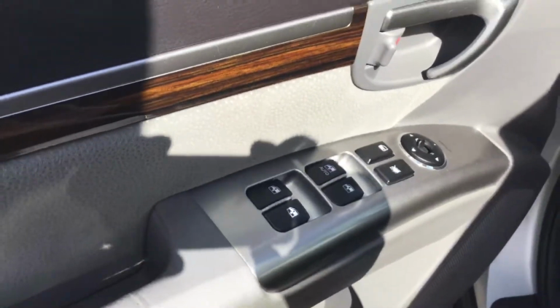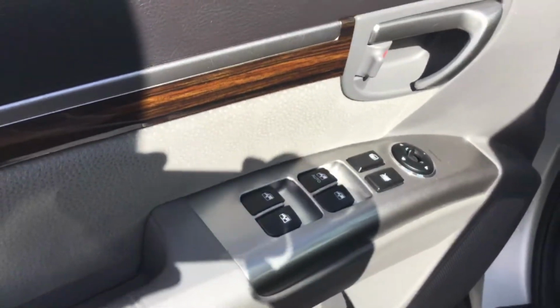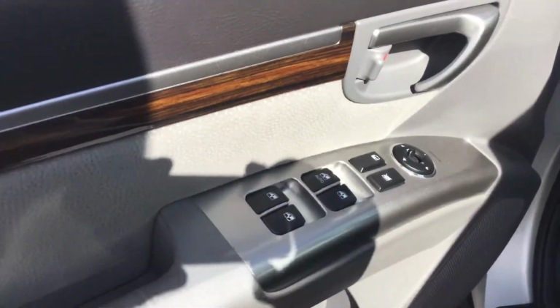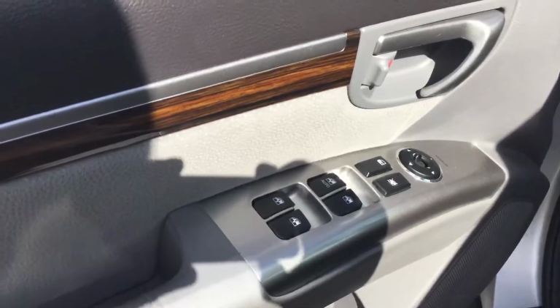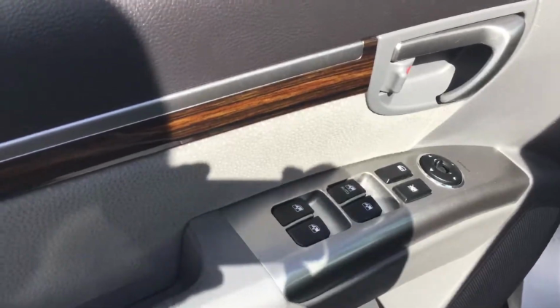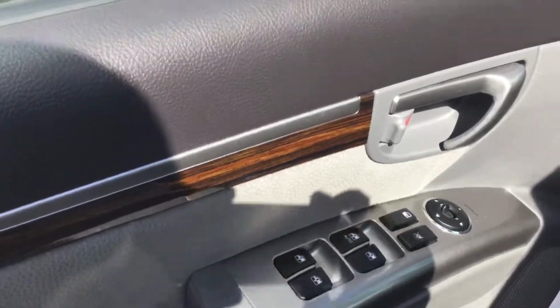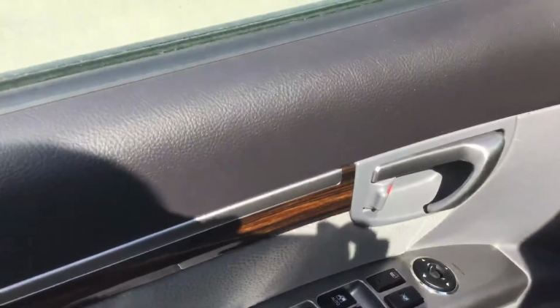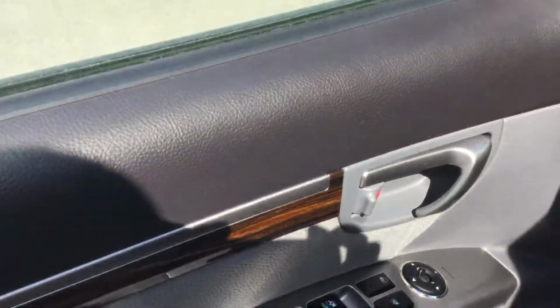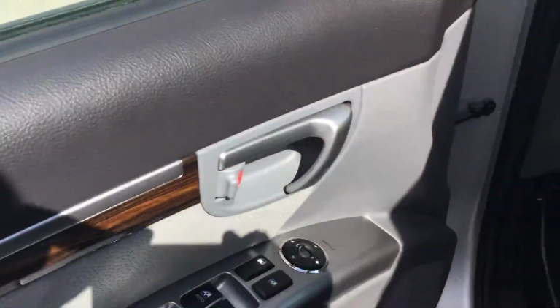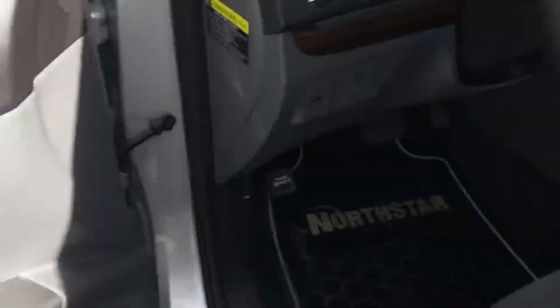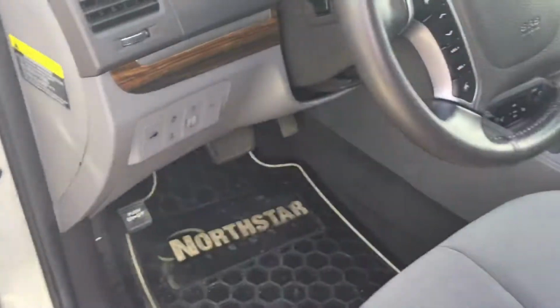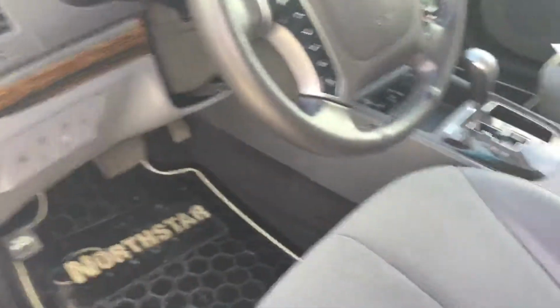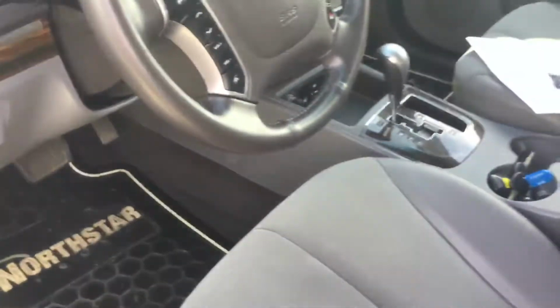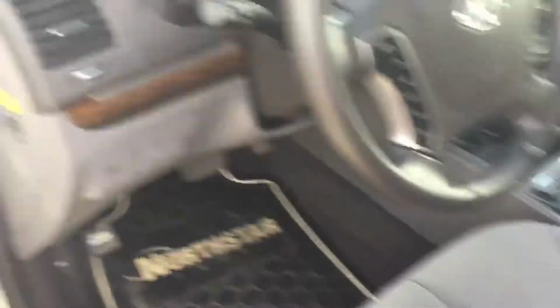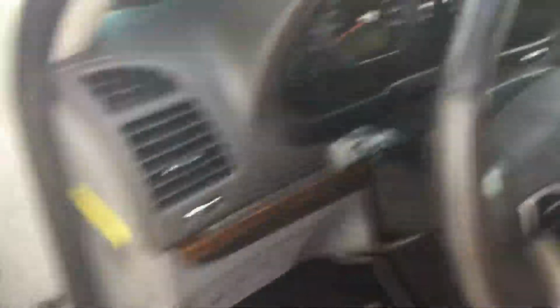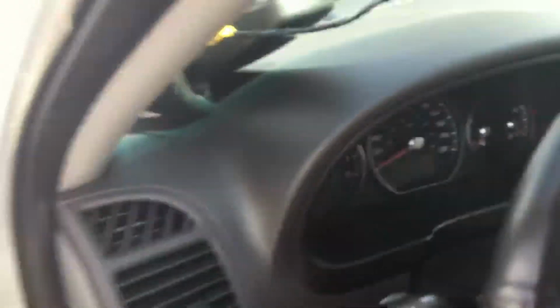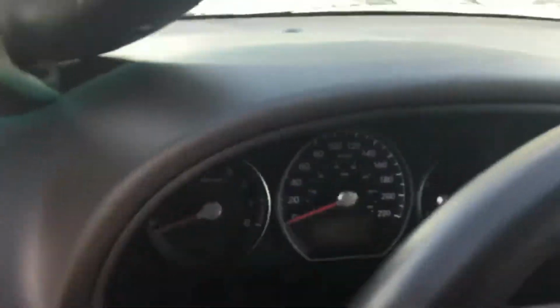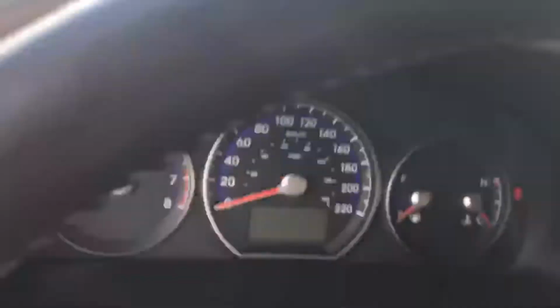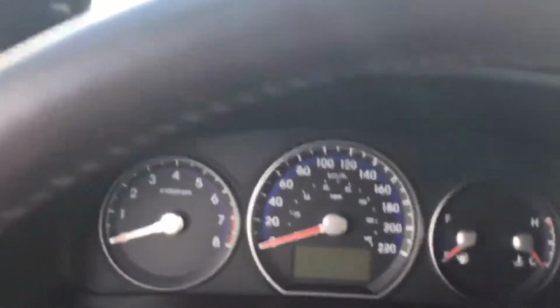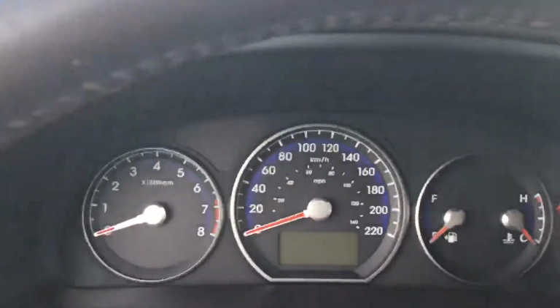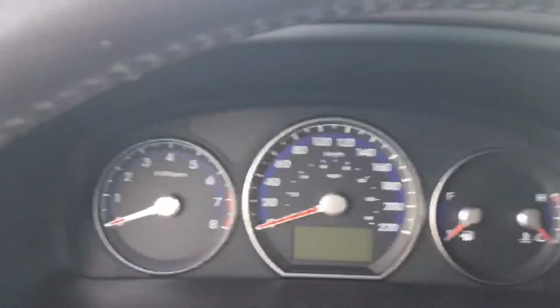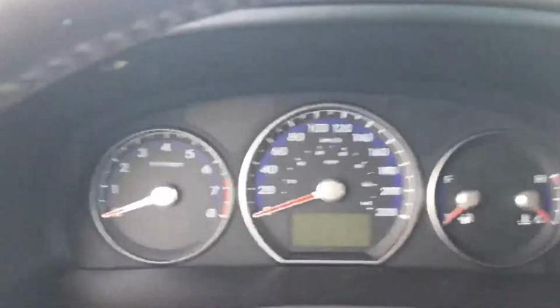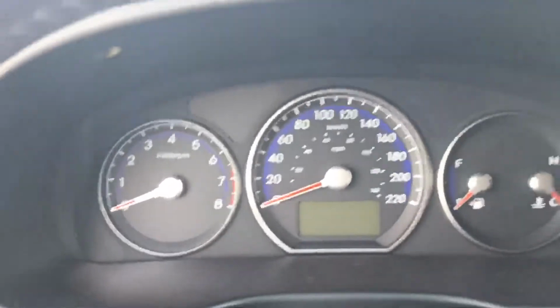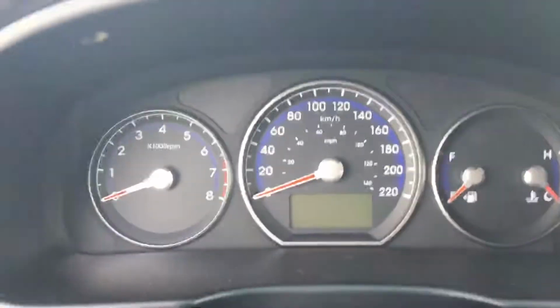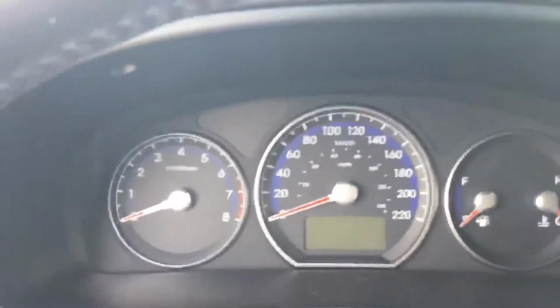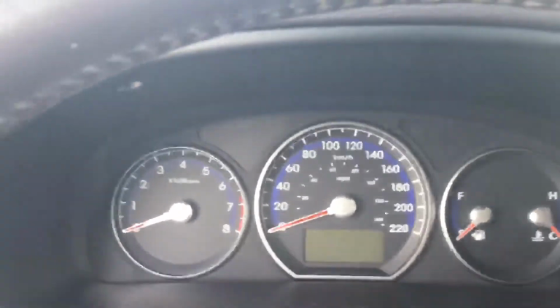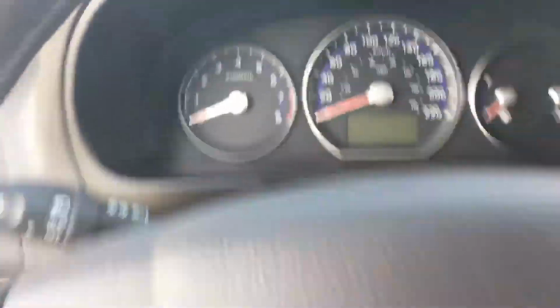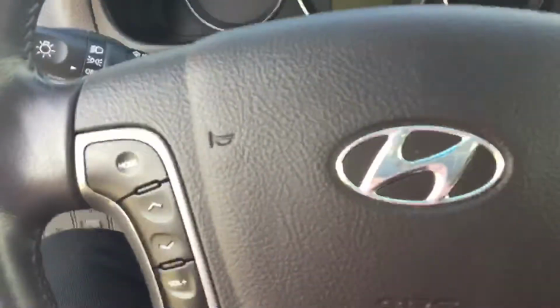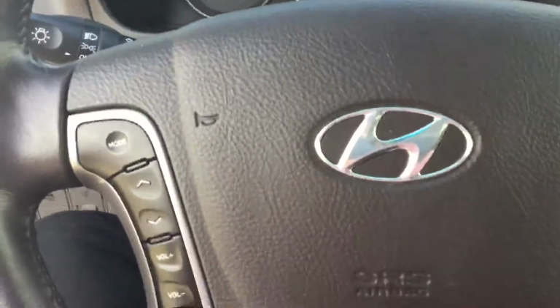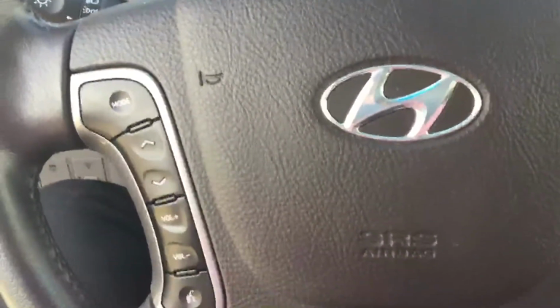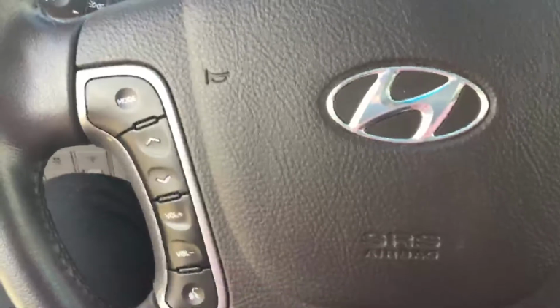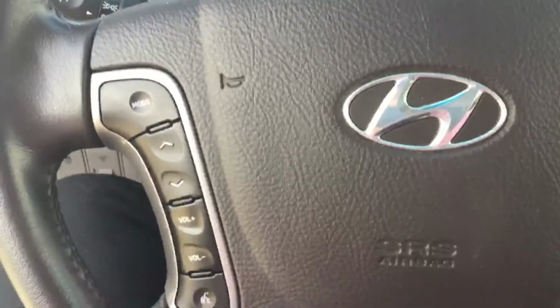As you can see it has power windows, power locks, very clean. I'll show you the odometer display here — it also has all your buttons for your speakers and your phone.